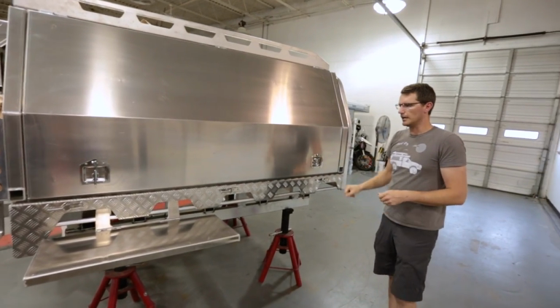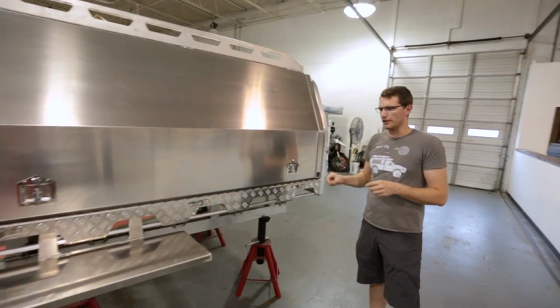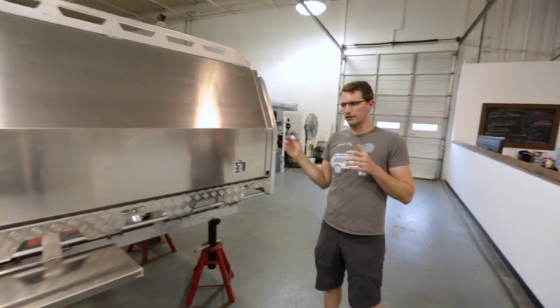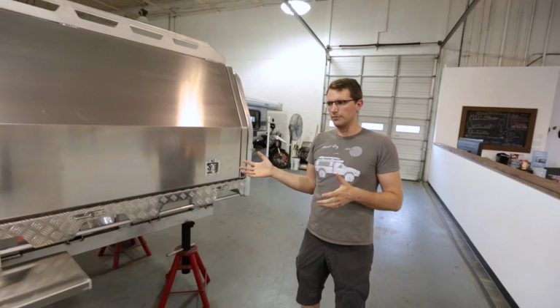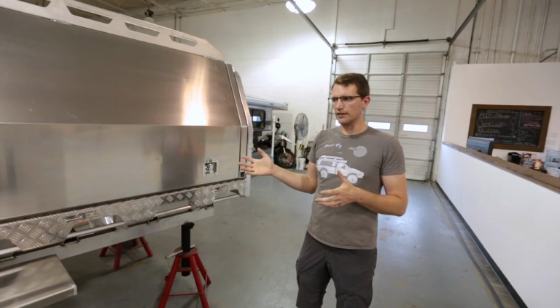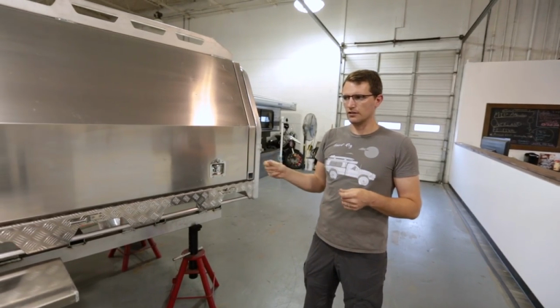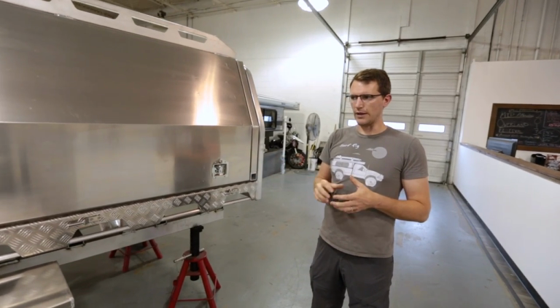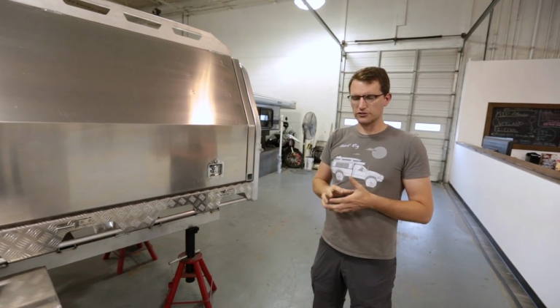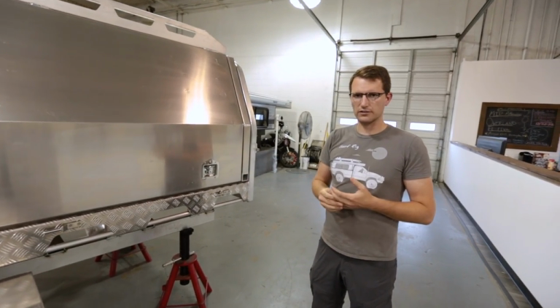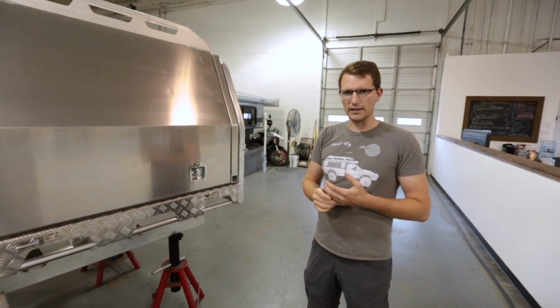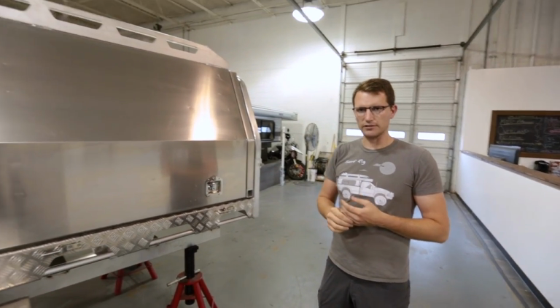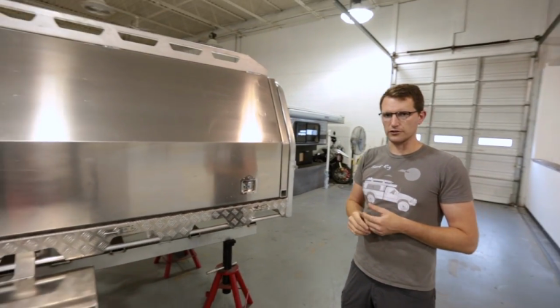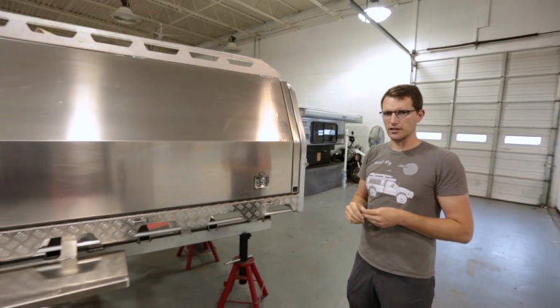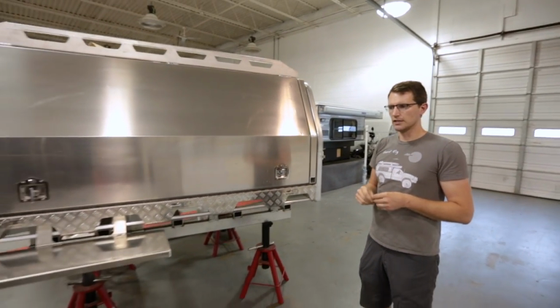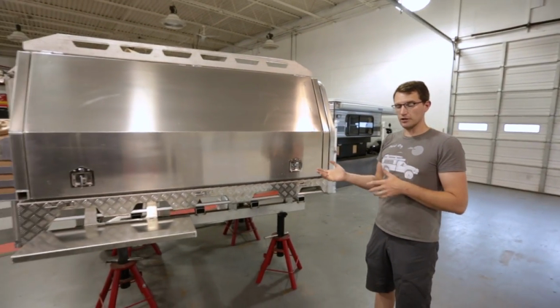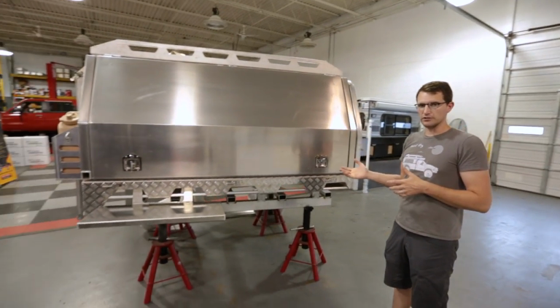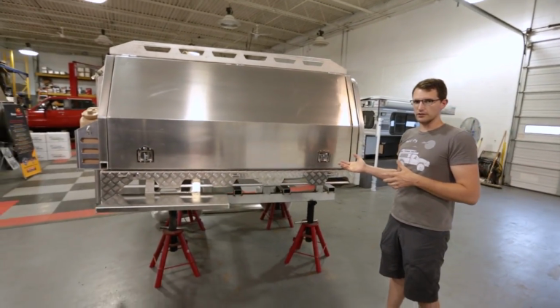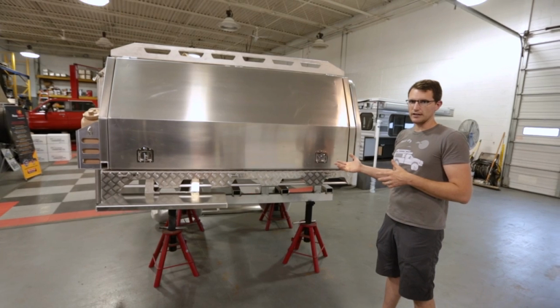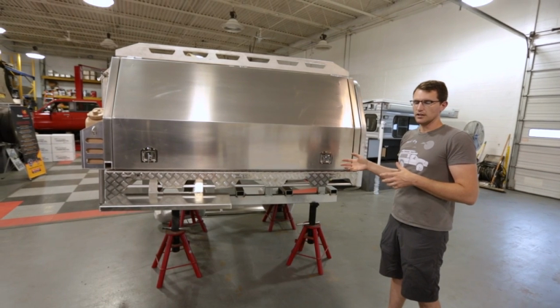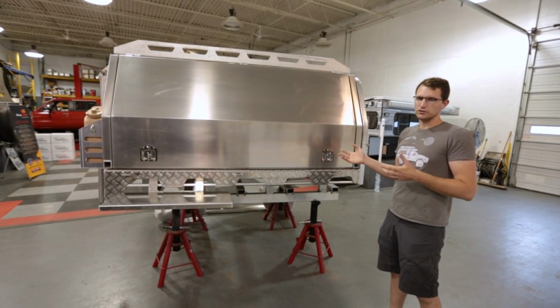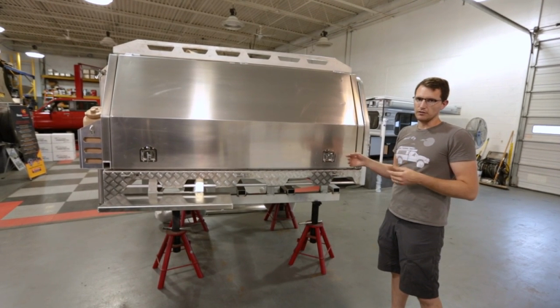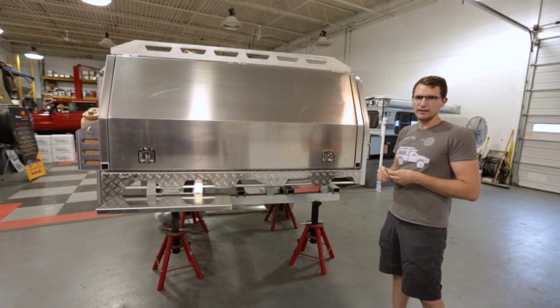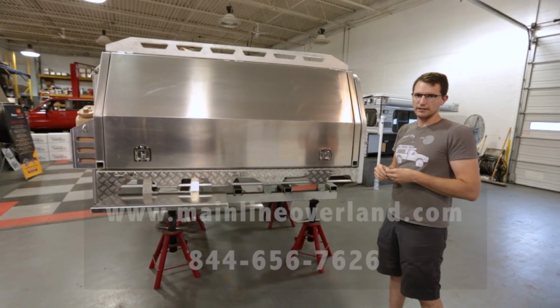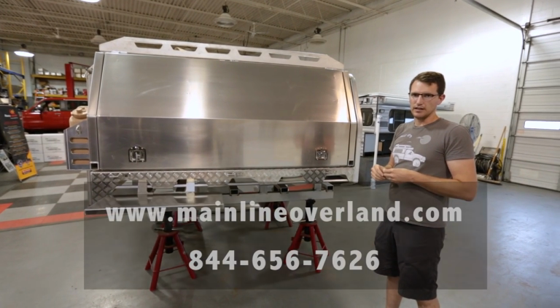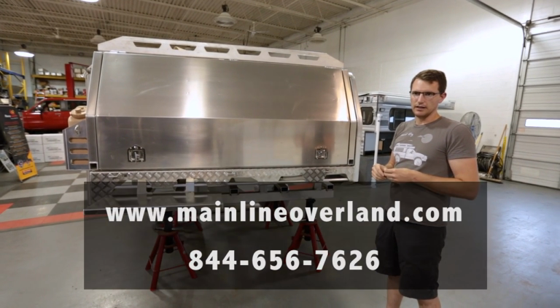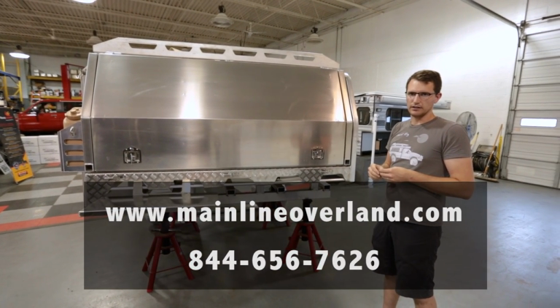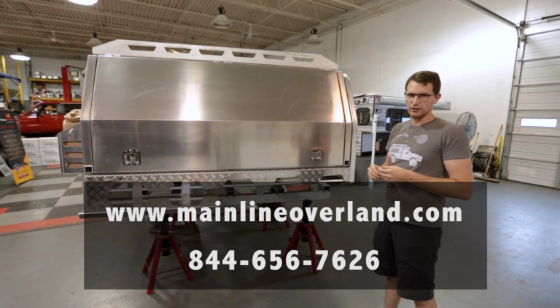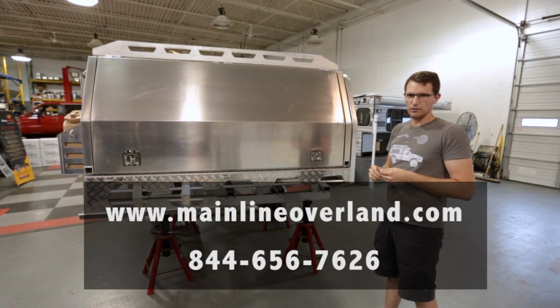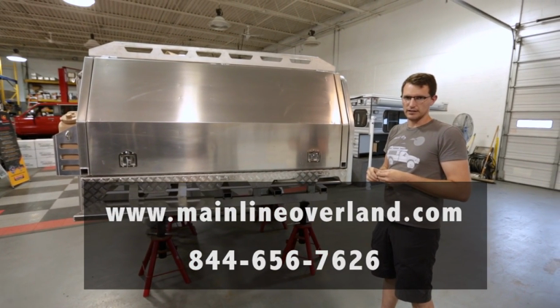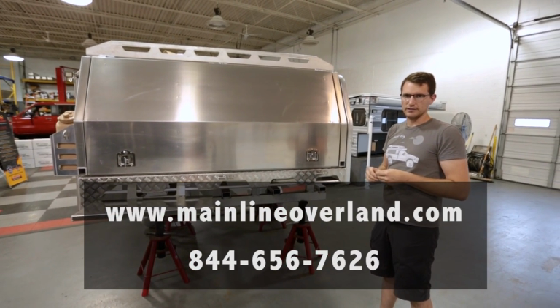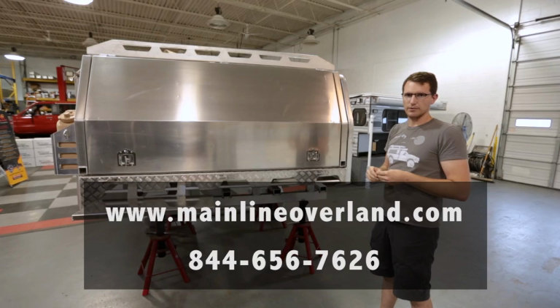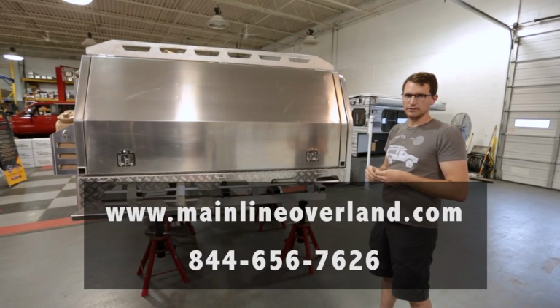So again, this is a mid-size package six tray canopy setup for a Toyota Tacoma. For more information on this or other packages, you can check out mainlineoverland.com and click on the Norwell tray canopy tab on our website.